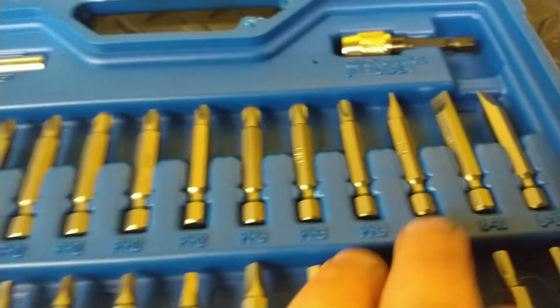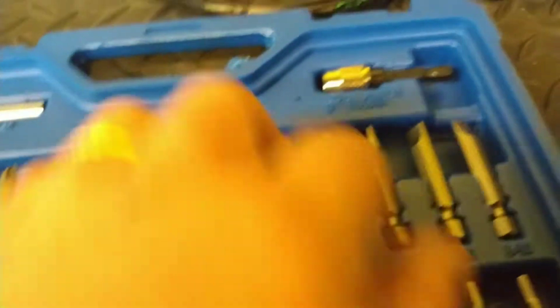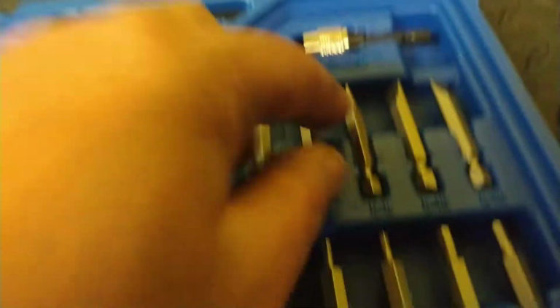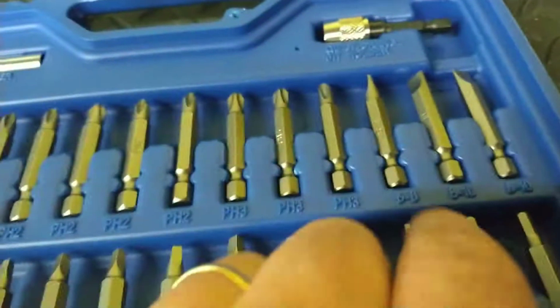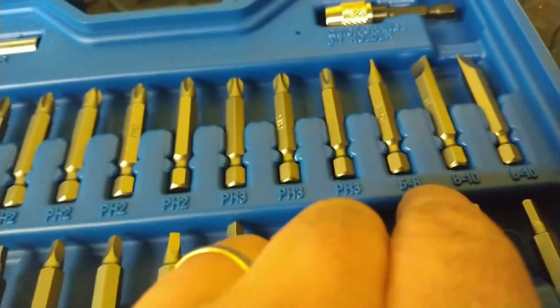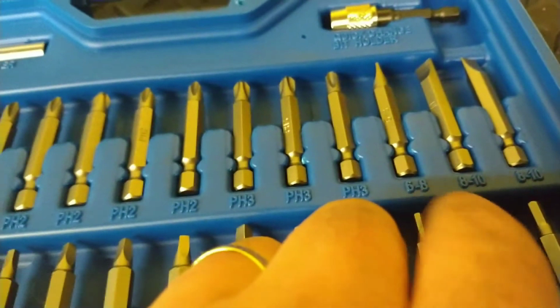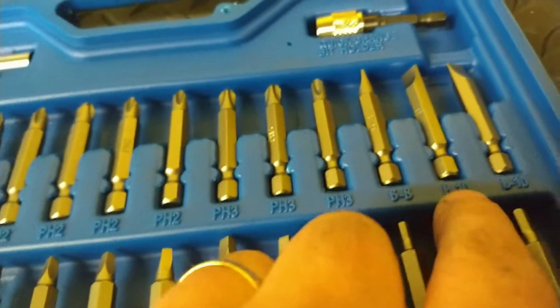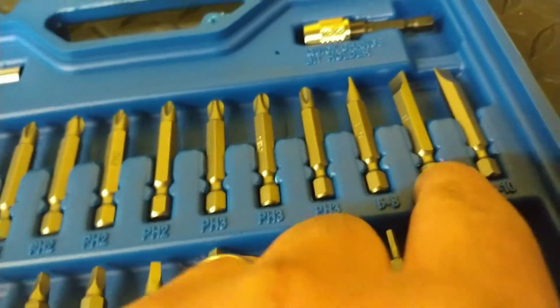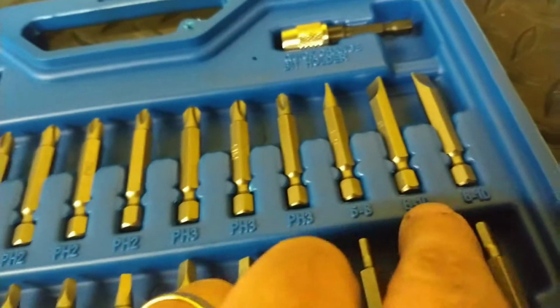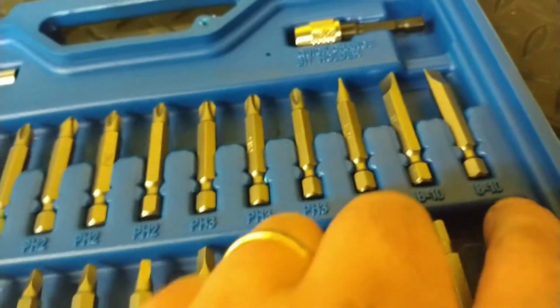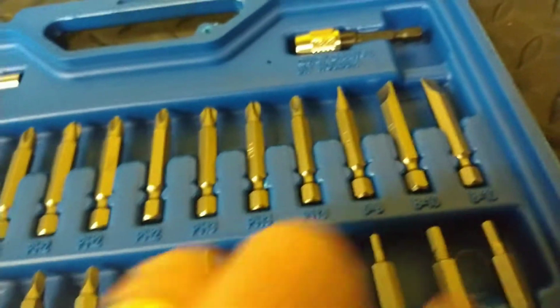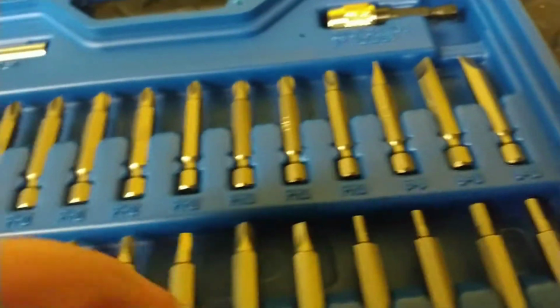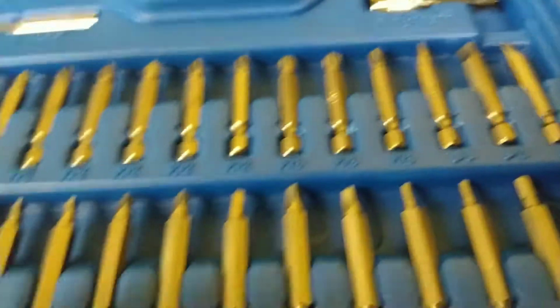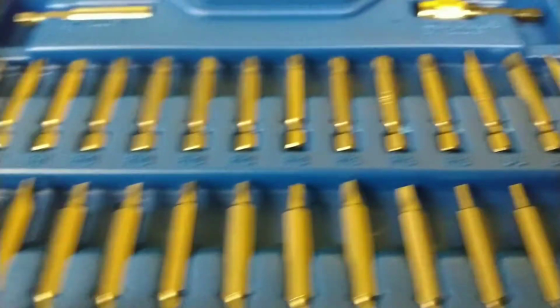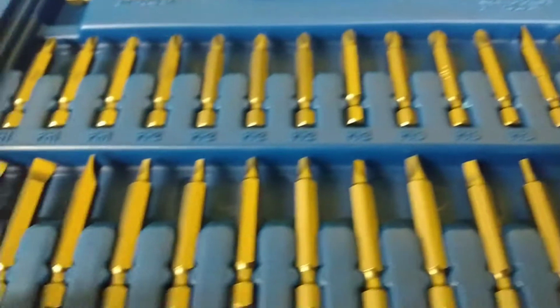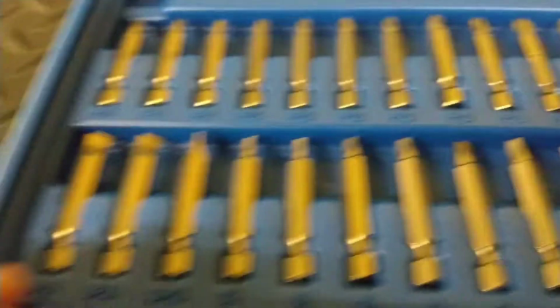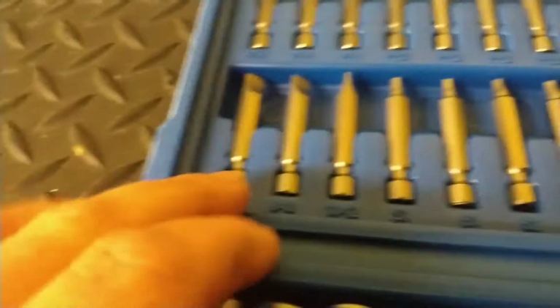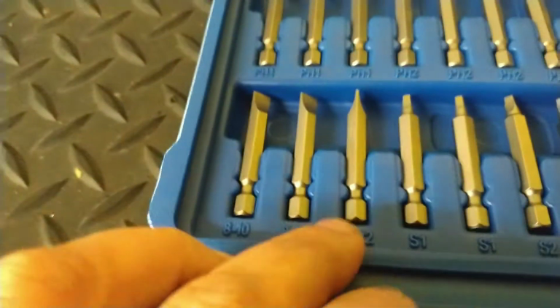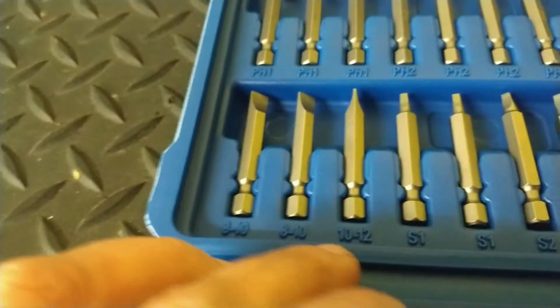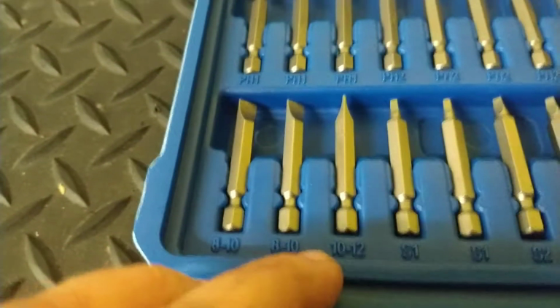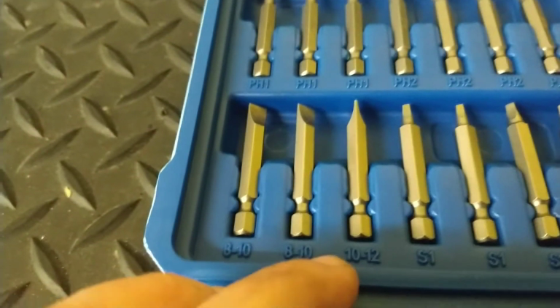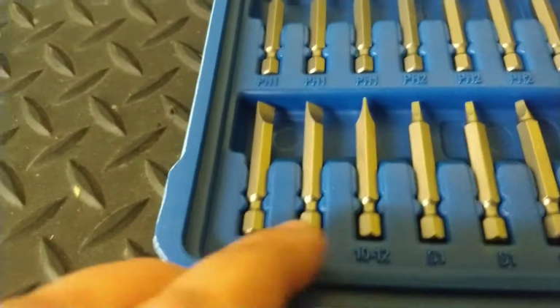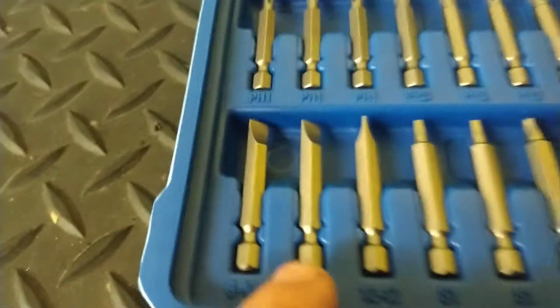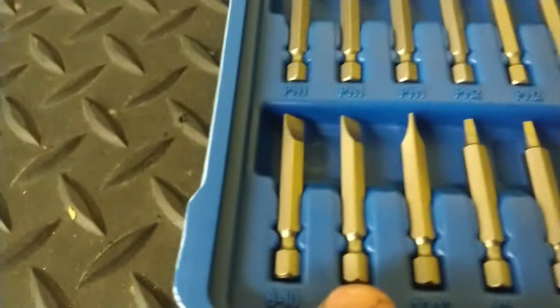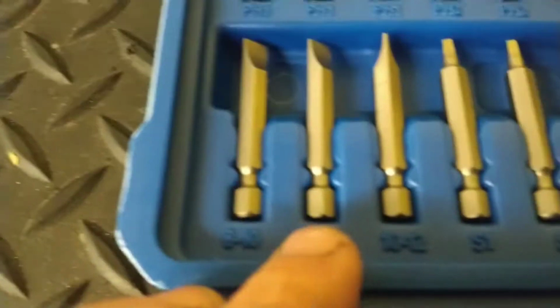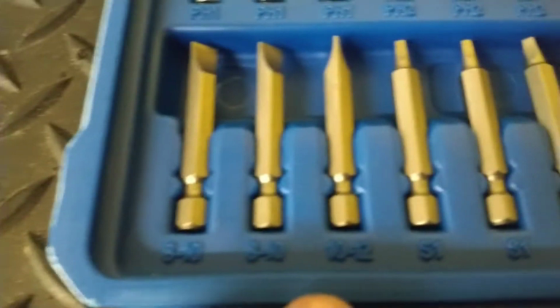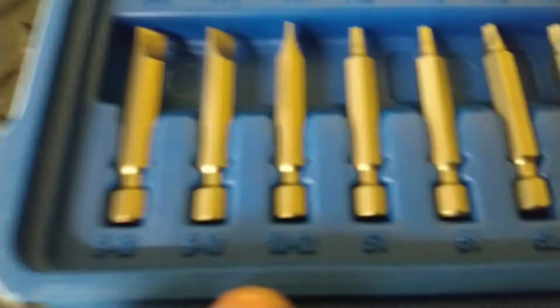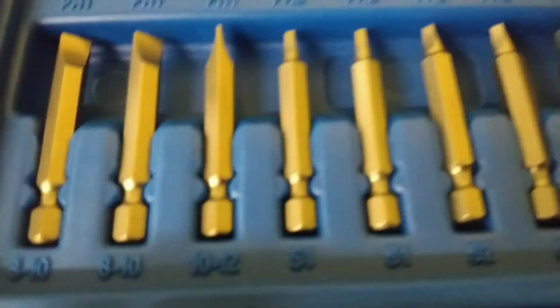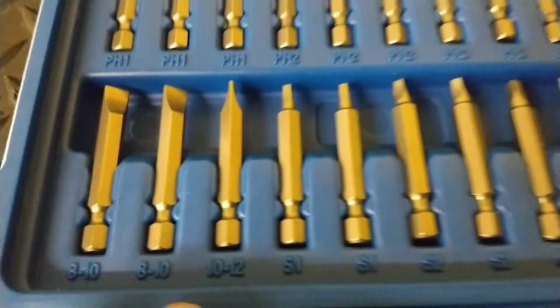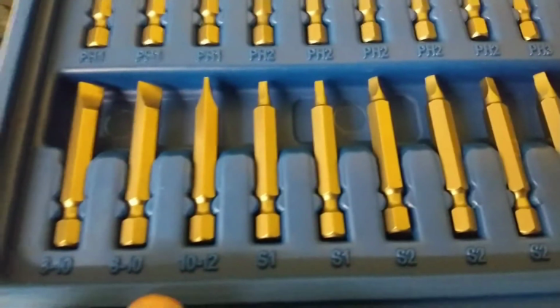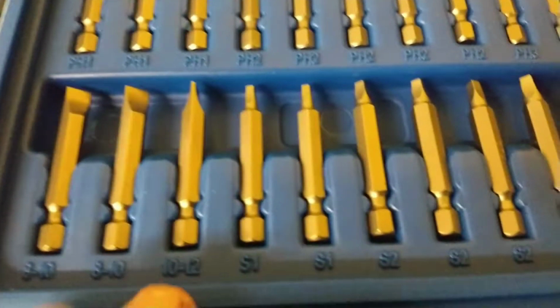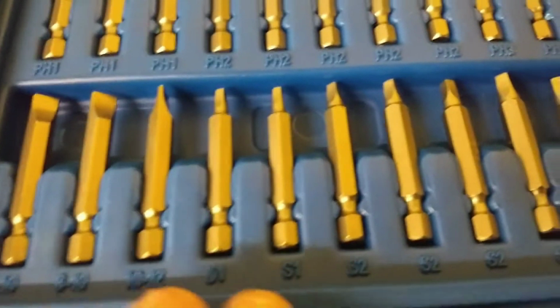And then your flathead — you got a six-eight, then you got an eight-ten, actually got two eight-tens — four eight-tens total. And then a ten-twelve.